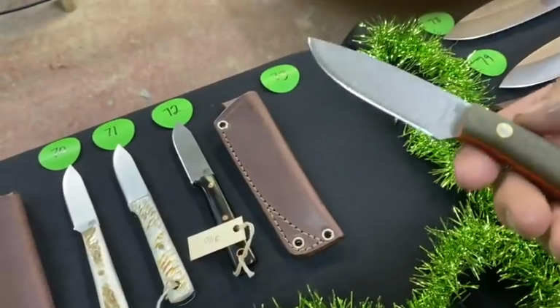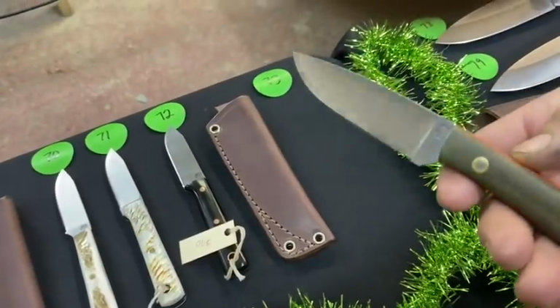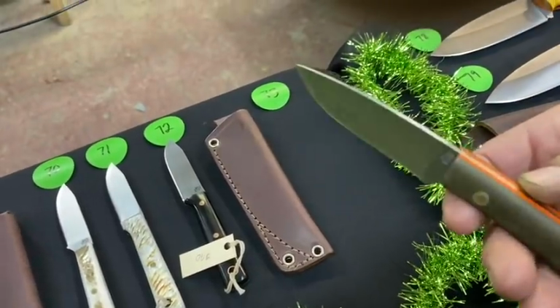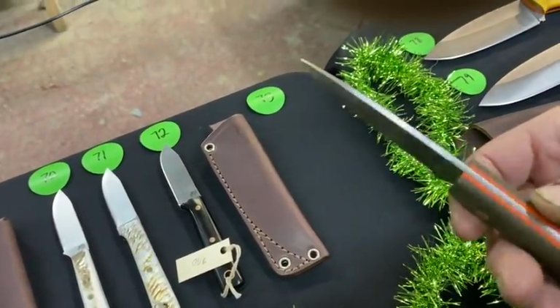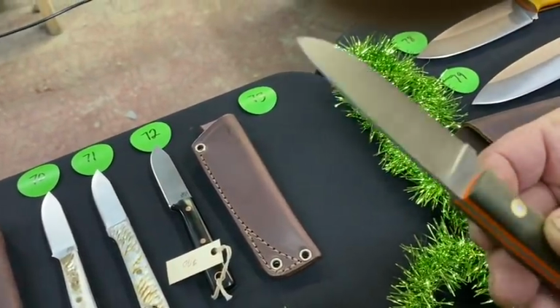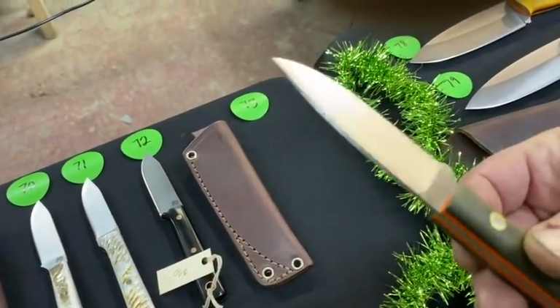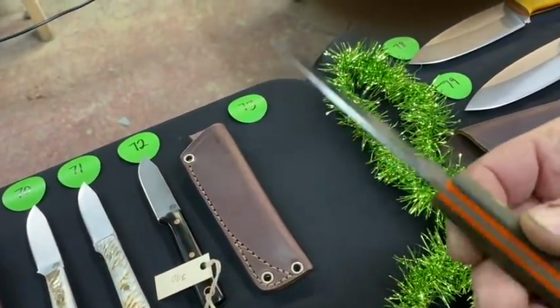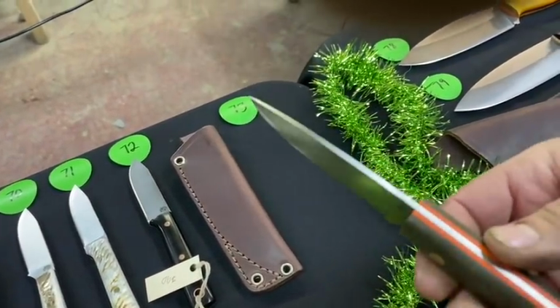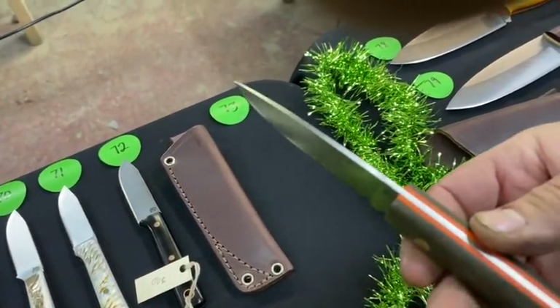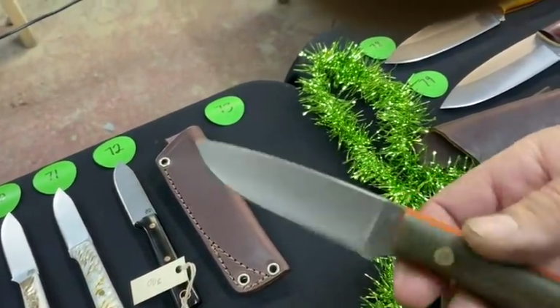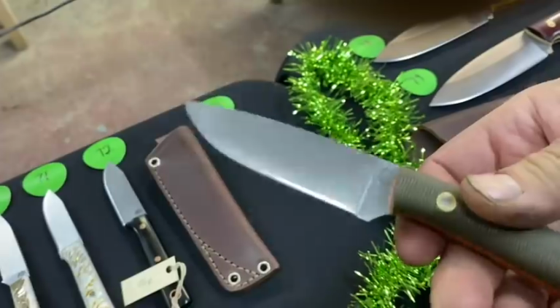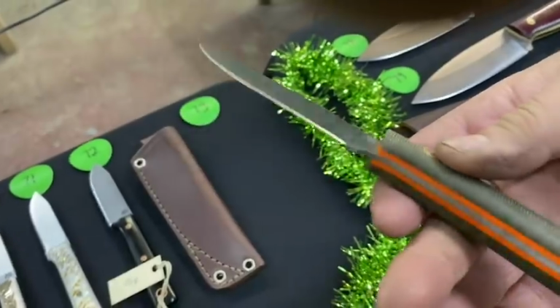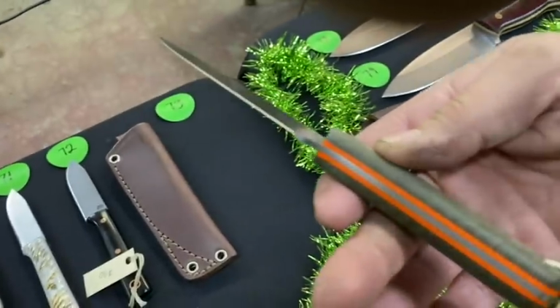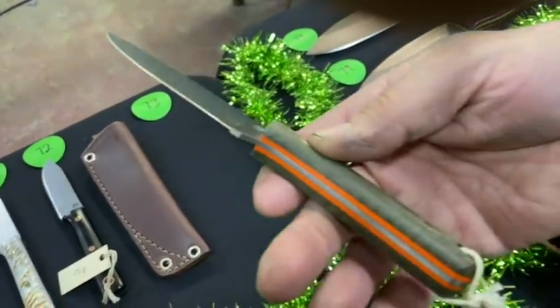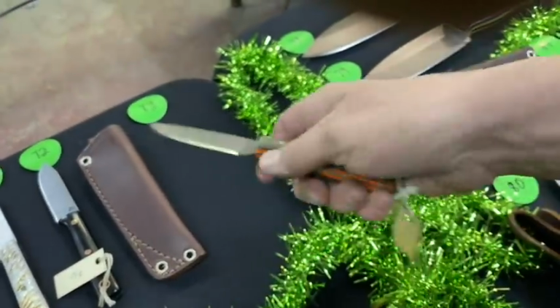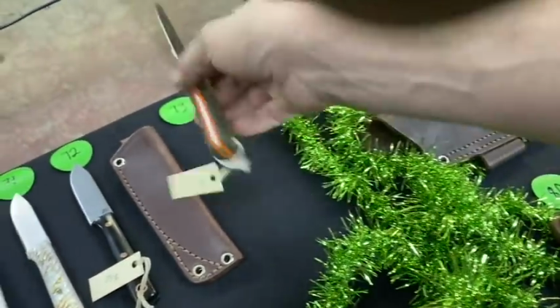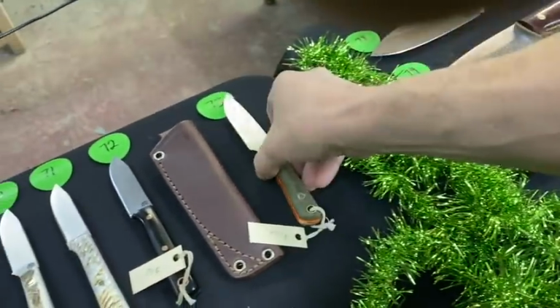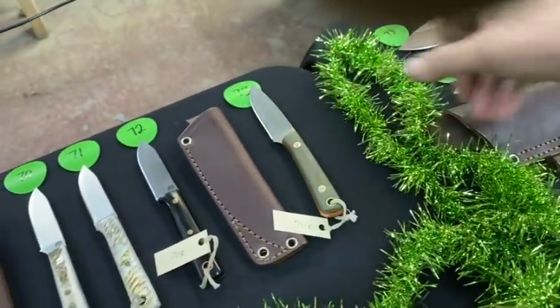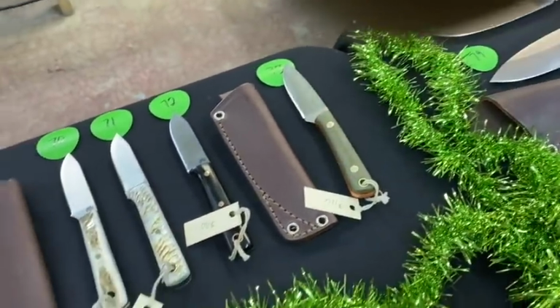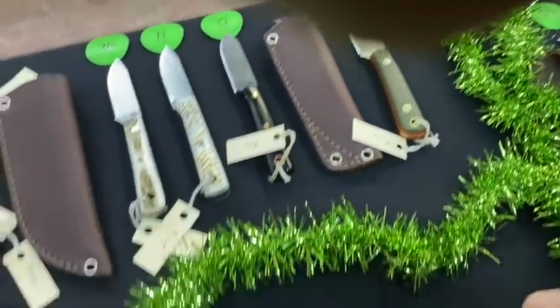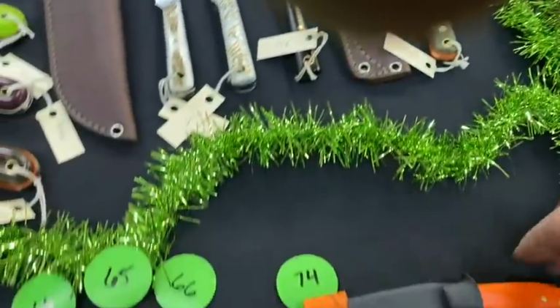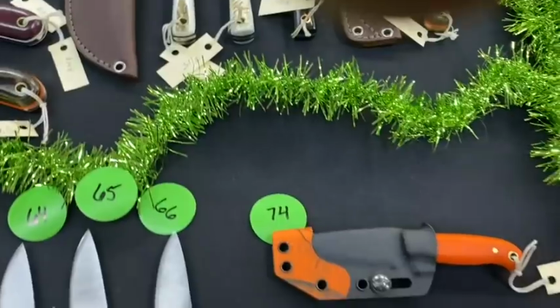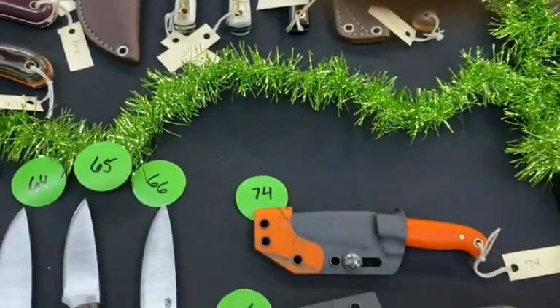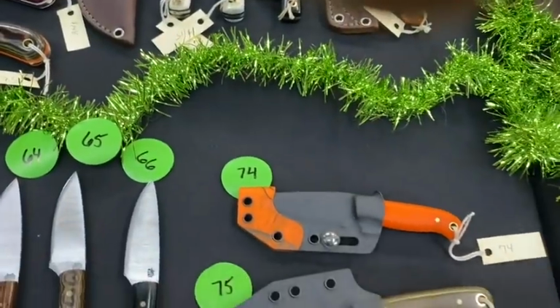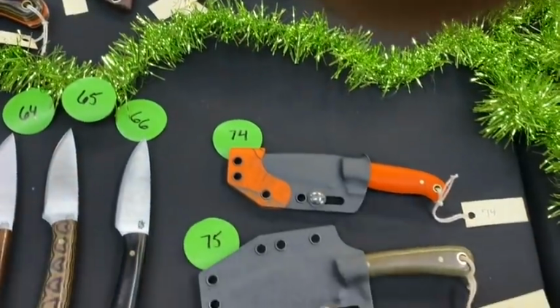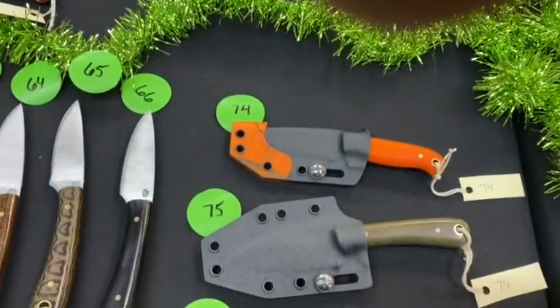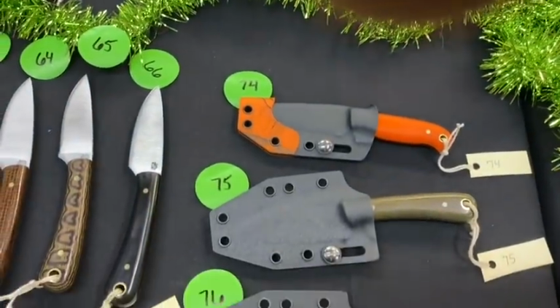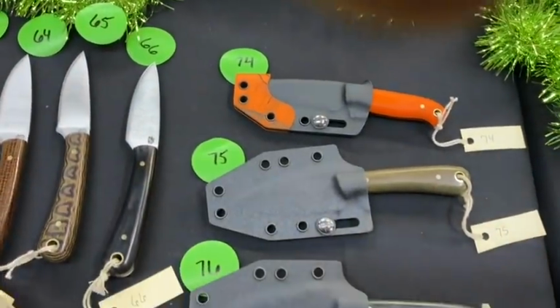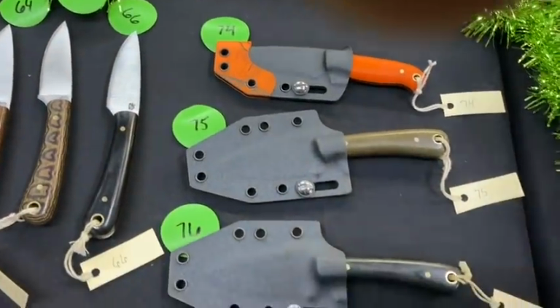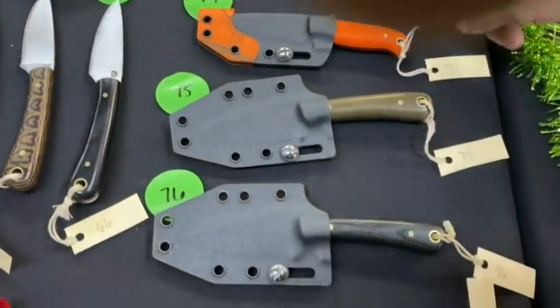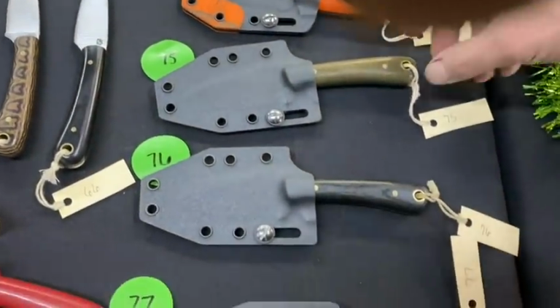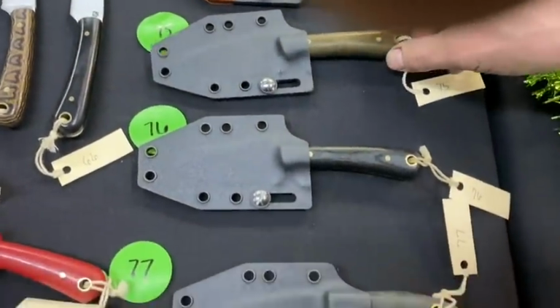Number 73 is a small powder knife with a lanyard, AEBL — you can see the green with the orange liners.